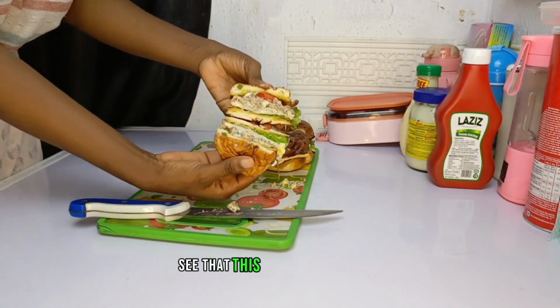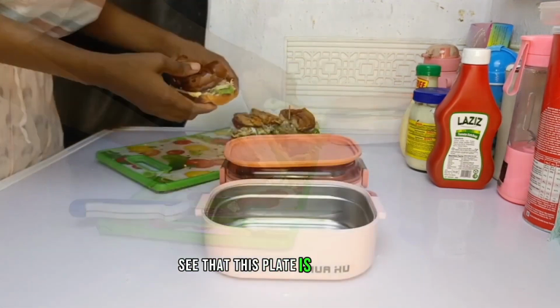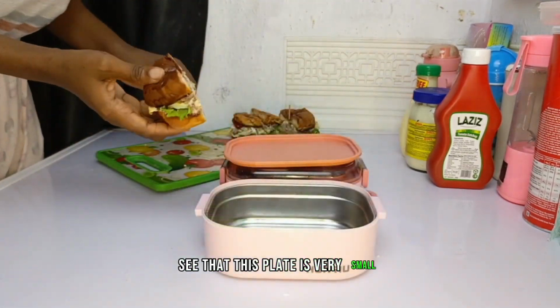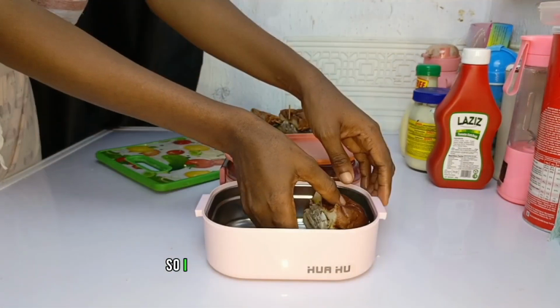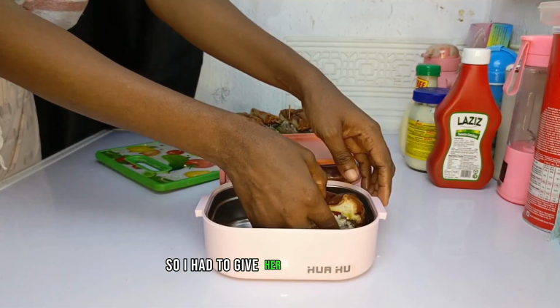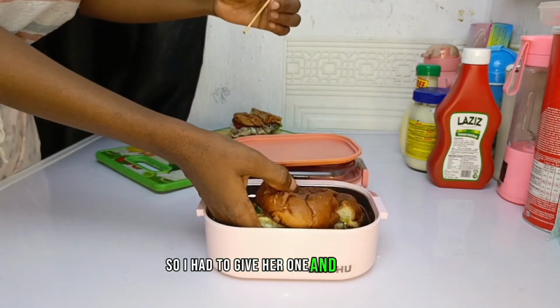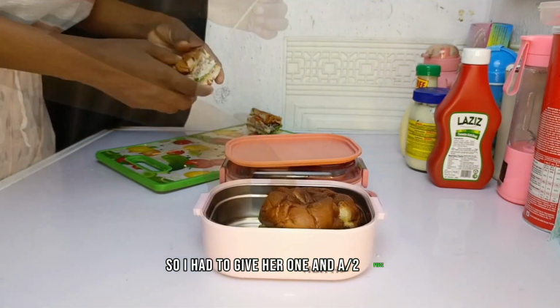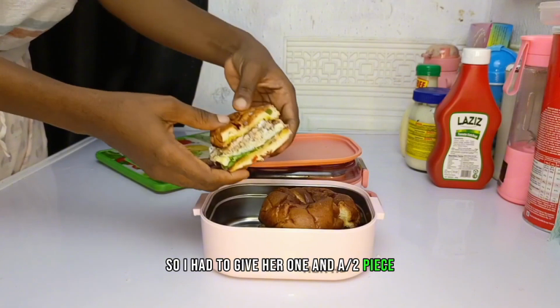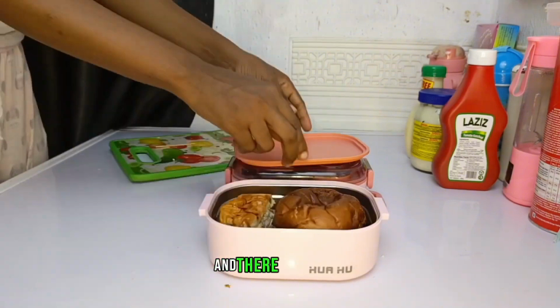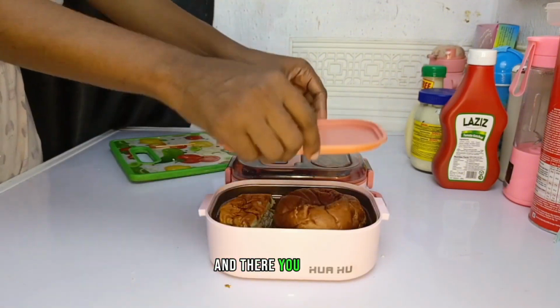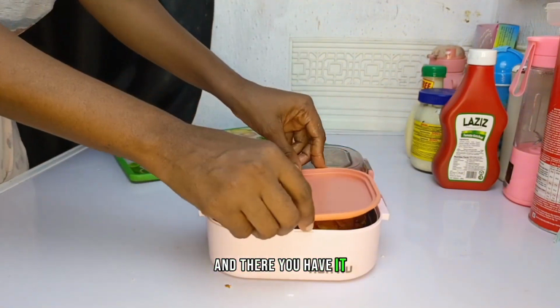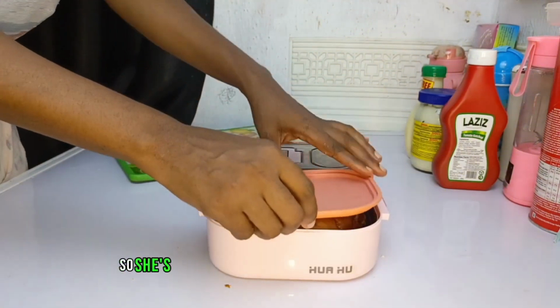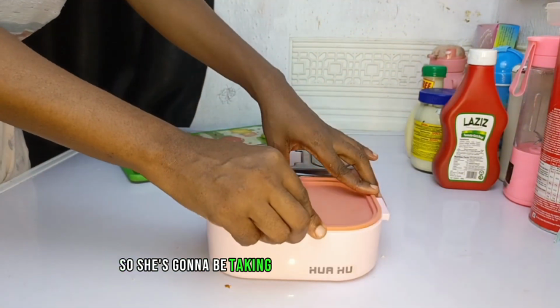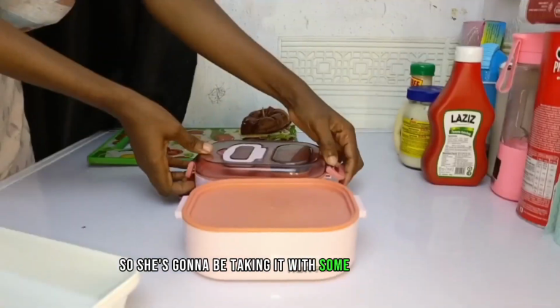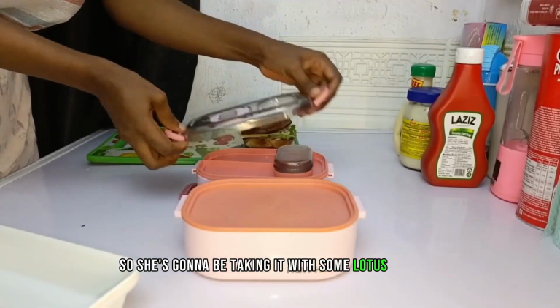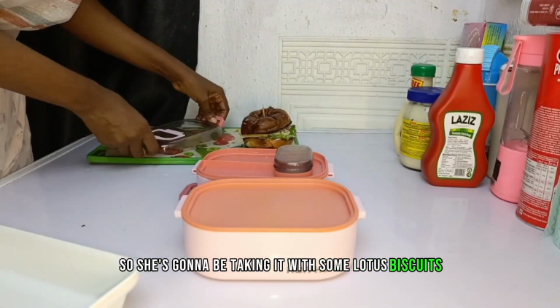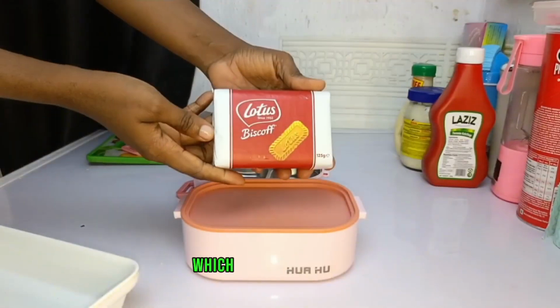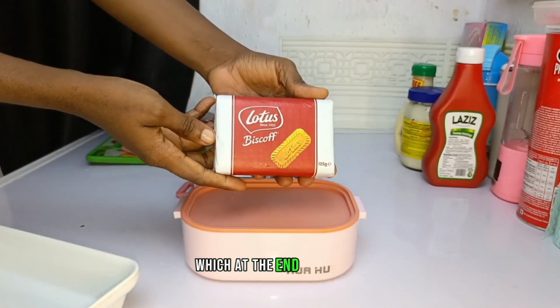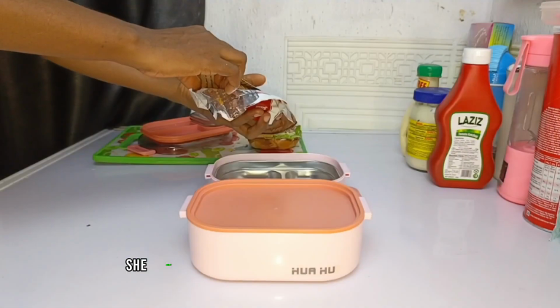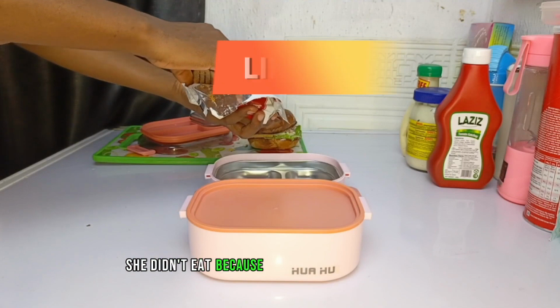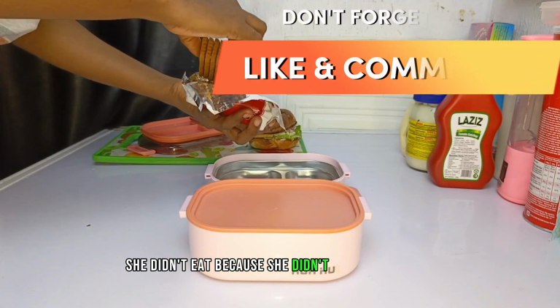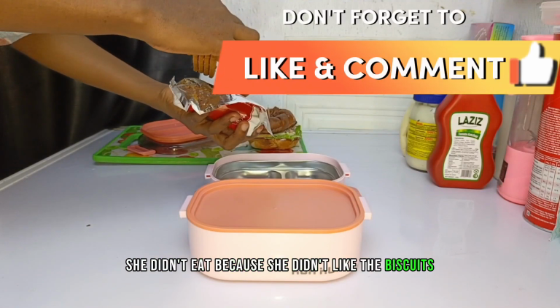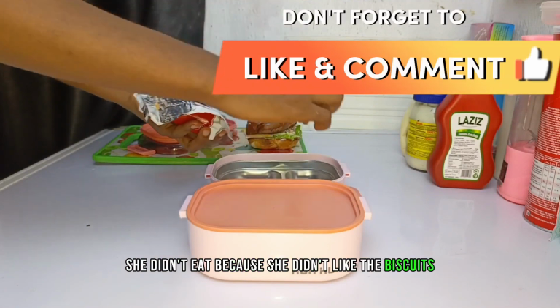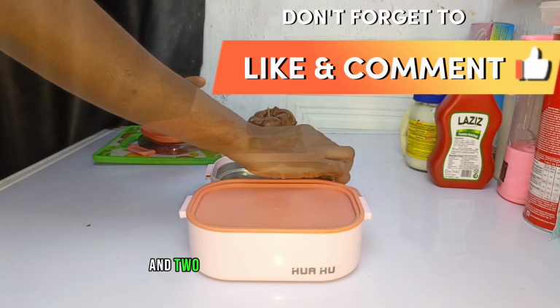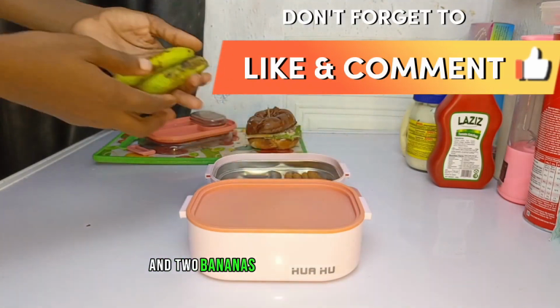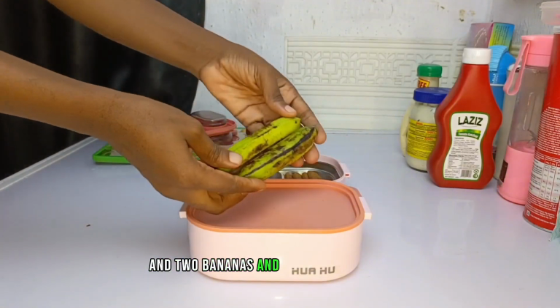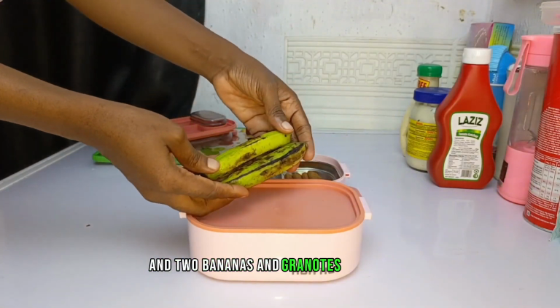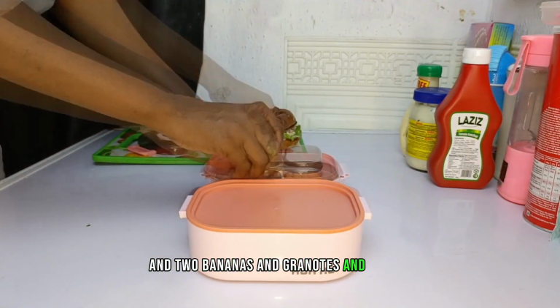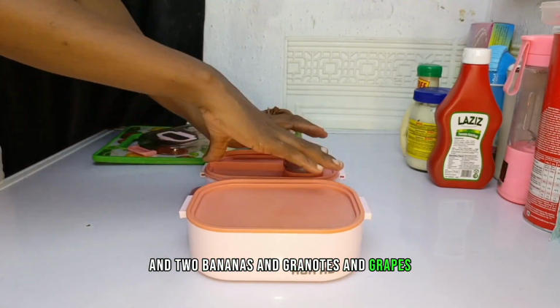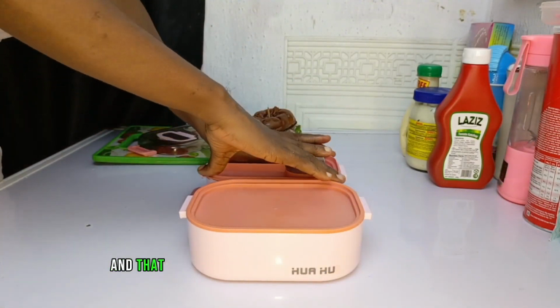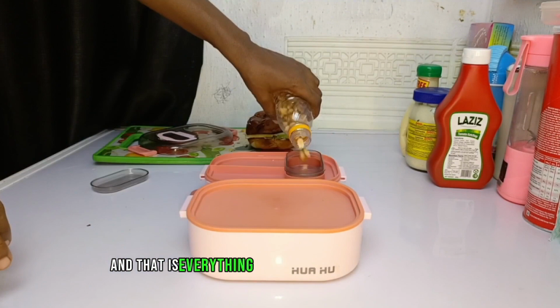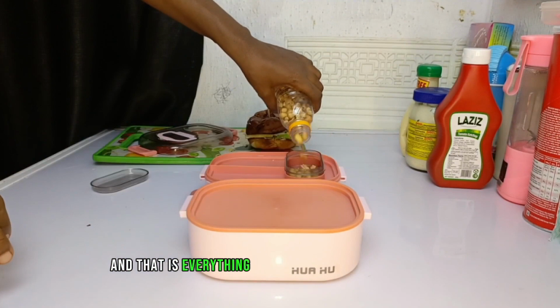So I had to give her one and a half pieces. She's going to be taking it with some Lotus biscuits — which at the end of the day she didn't eat because she didn't like the biscuits — and two bananas, granules, and grapes.